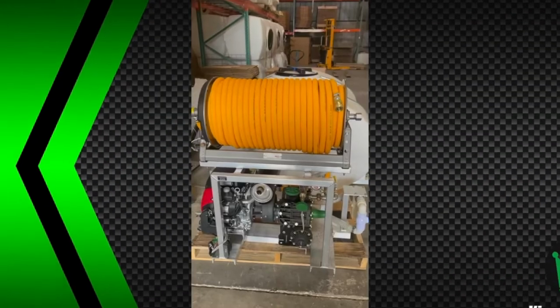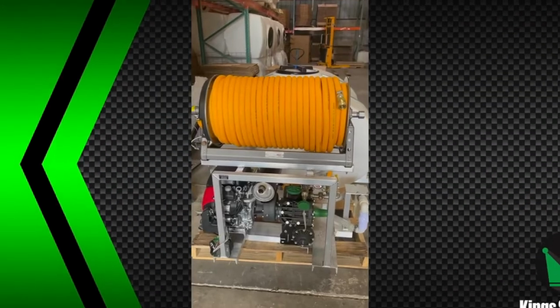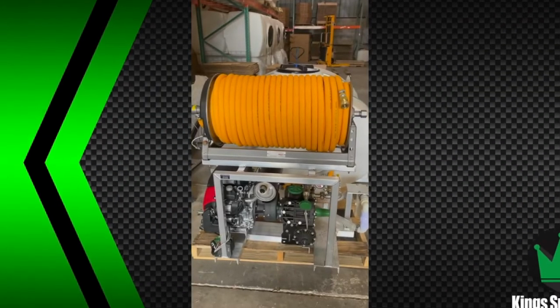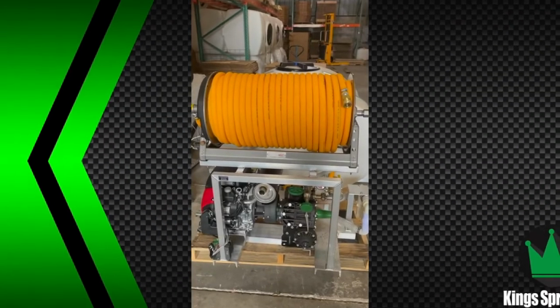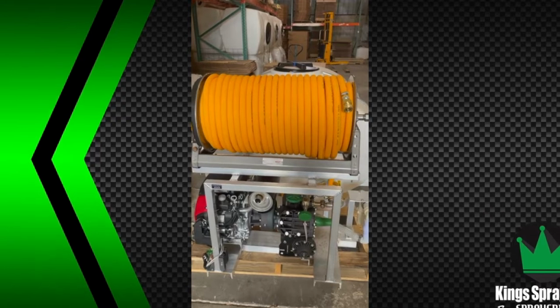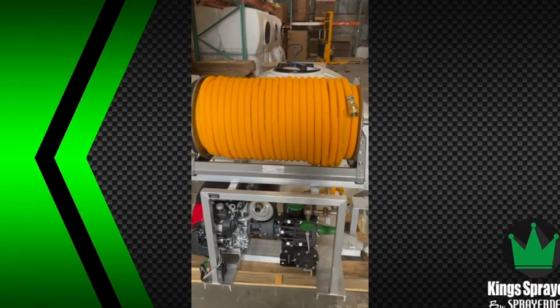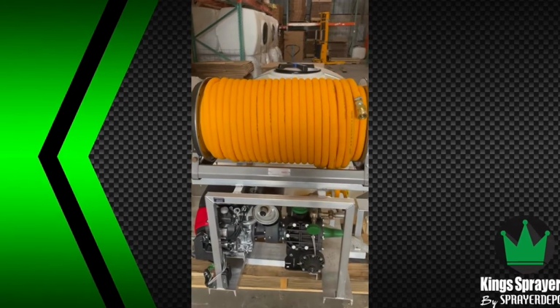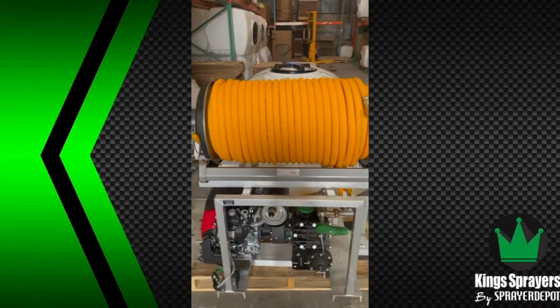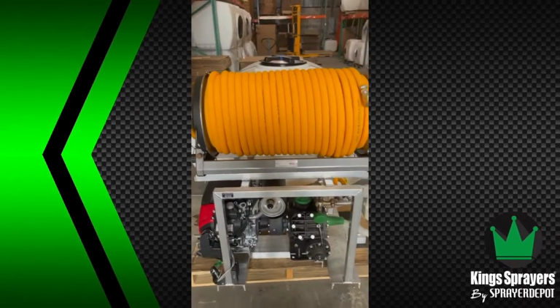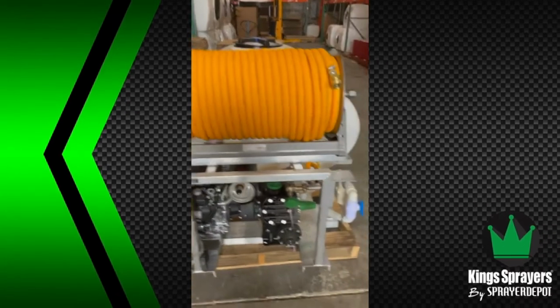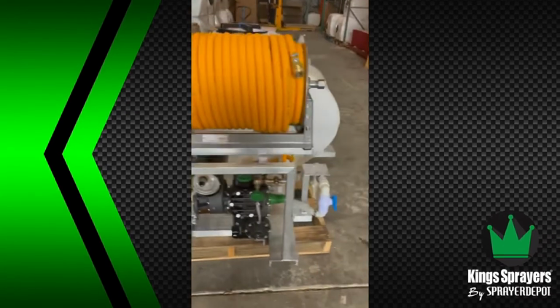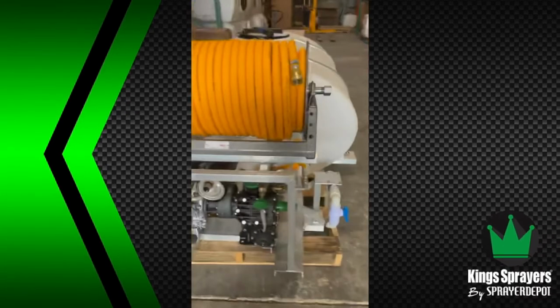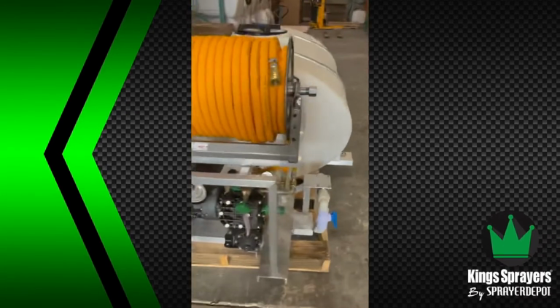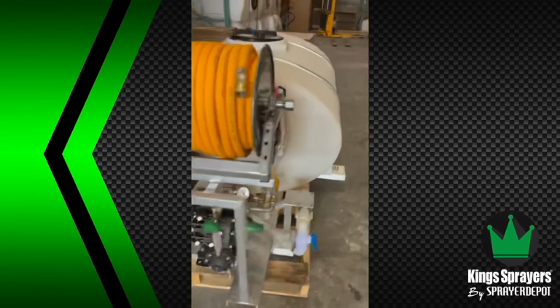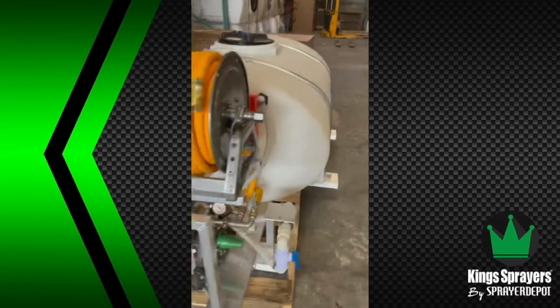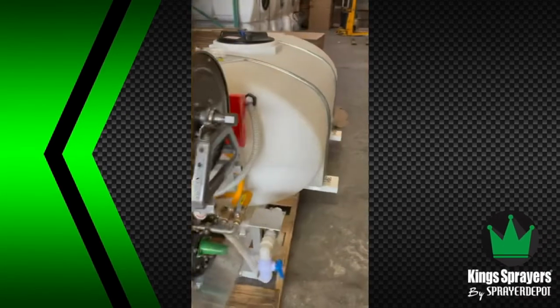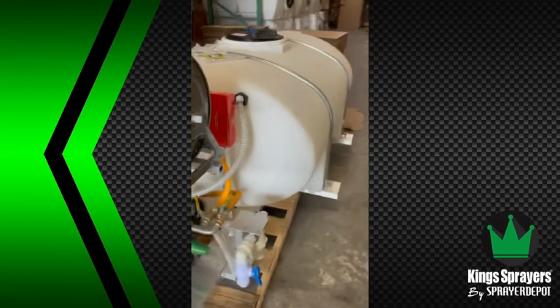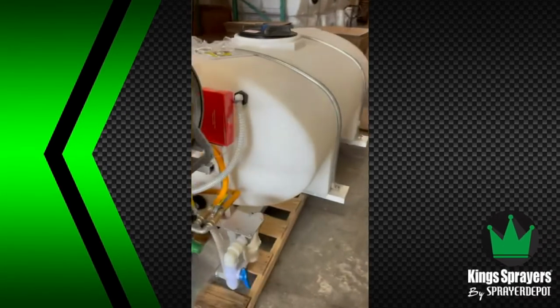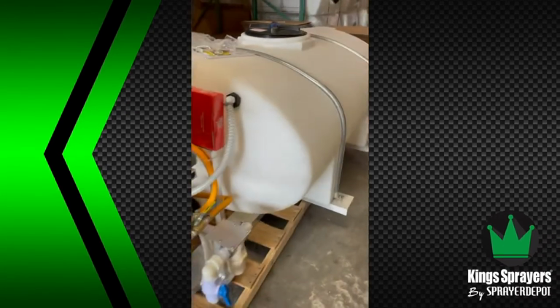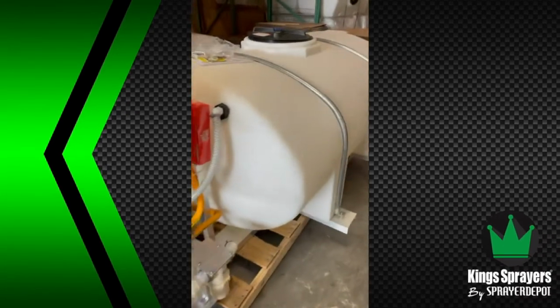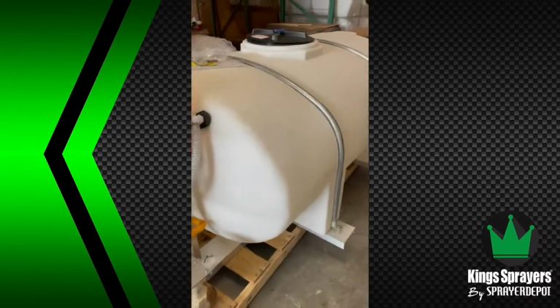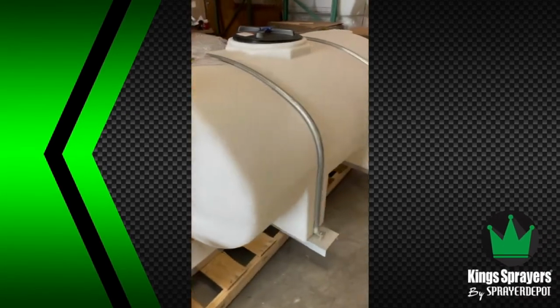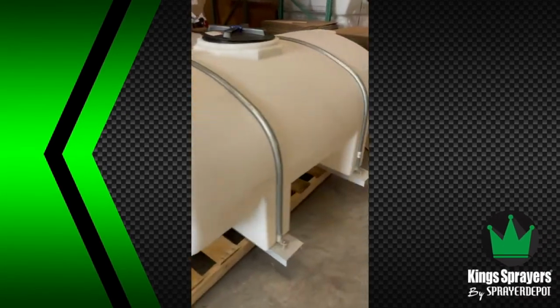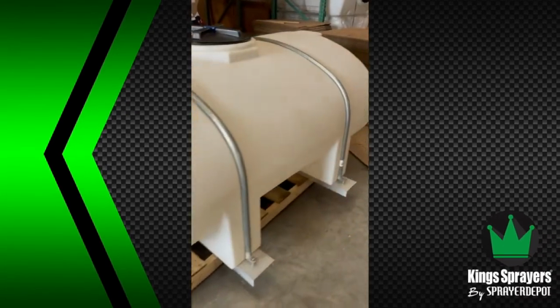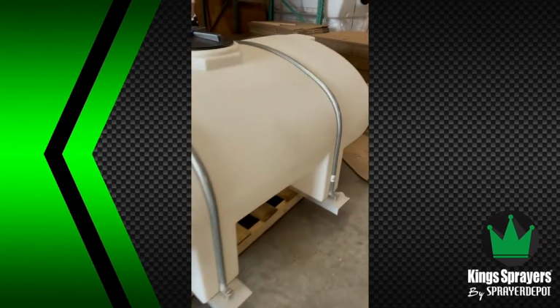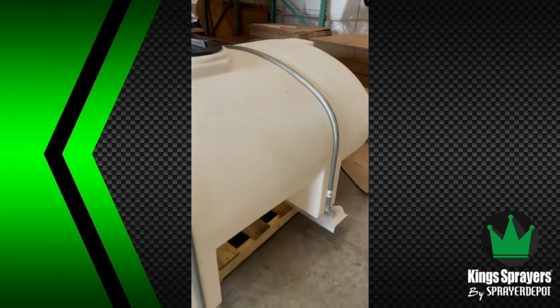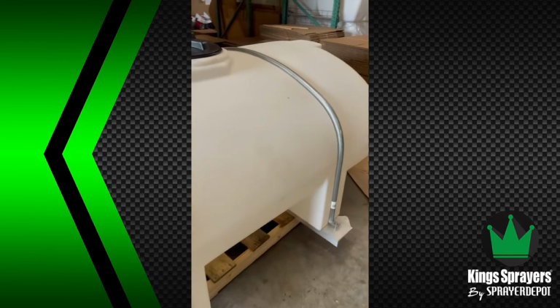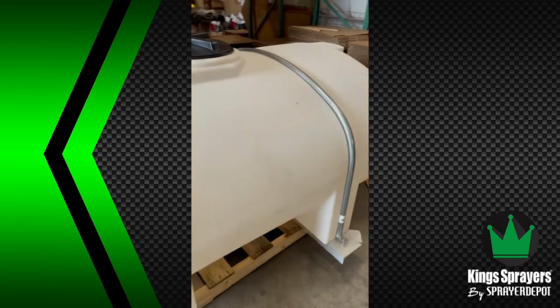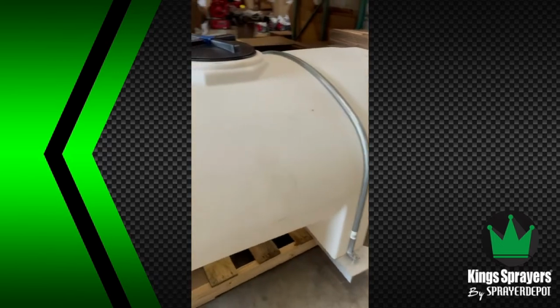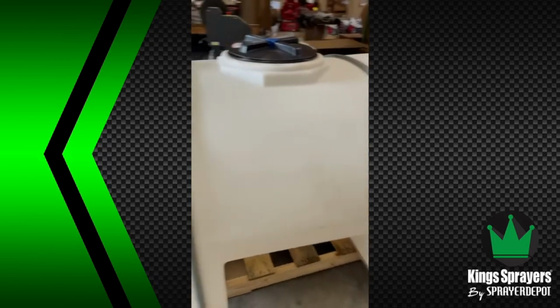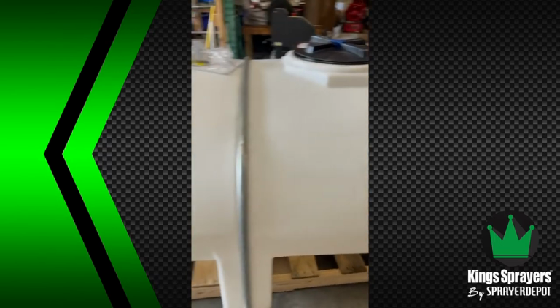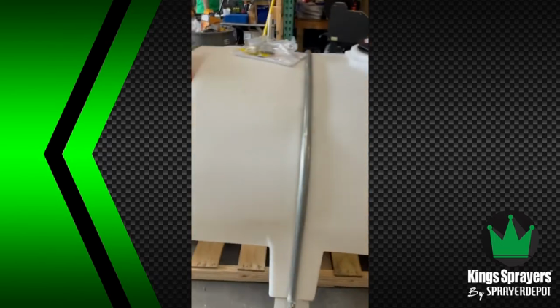Welcome to Big Tank Thursday at Sprayer Depot. Here we have a 500-gallon skid. This is going up to a tree company in the Northeast.